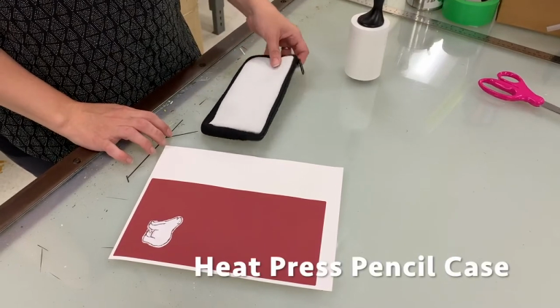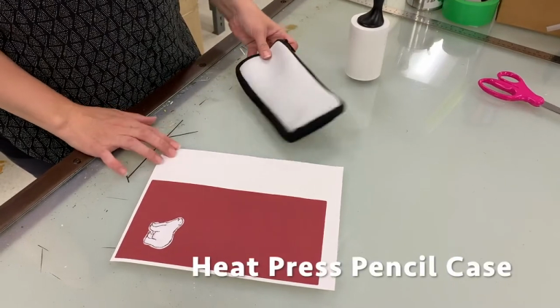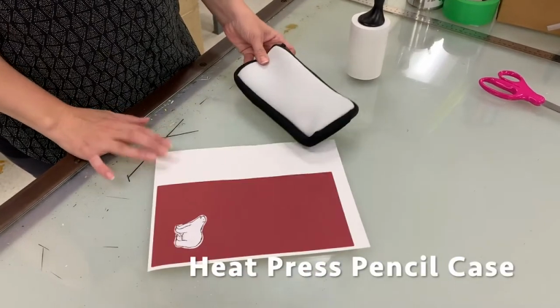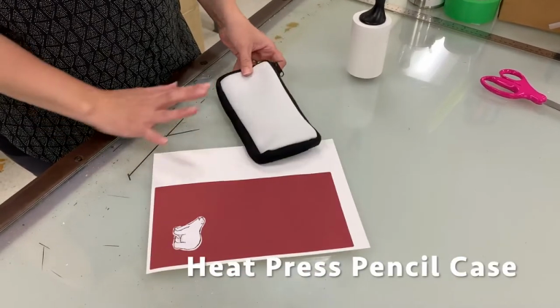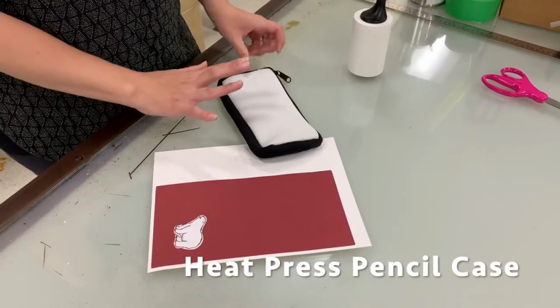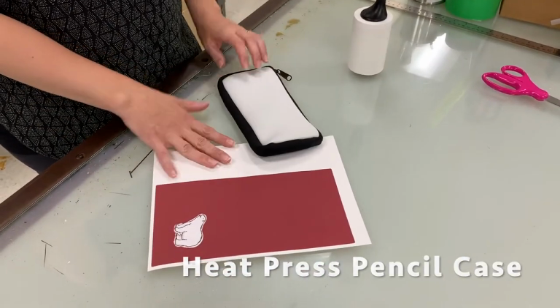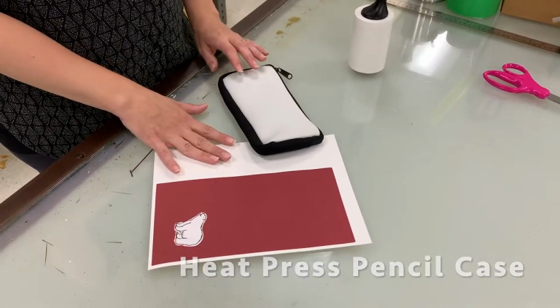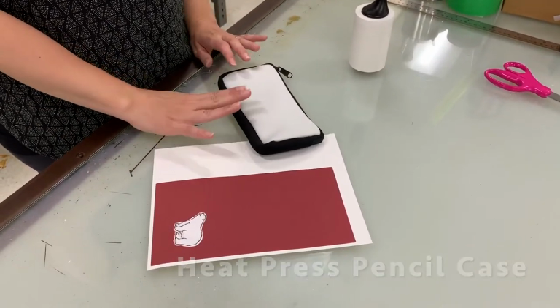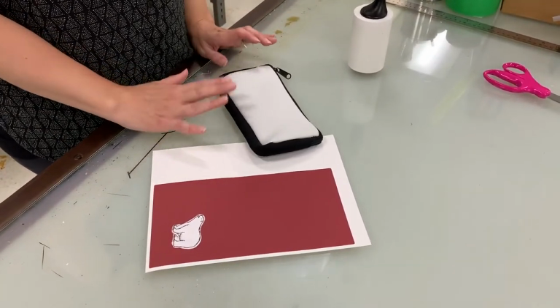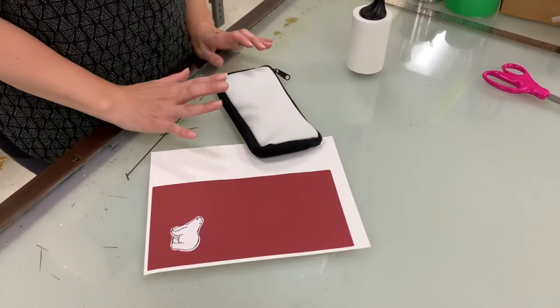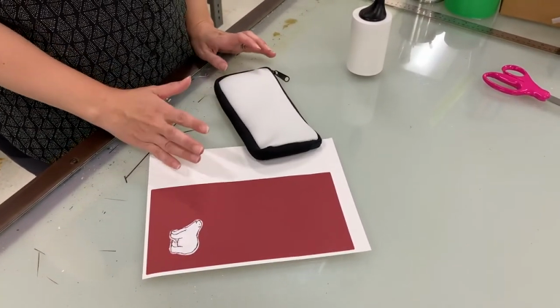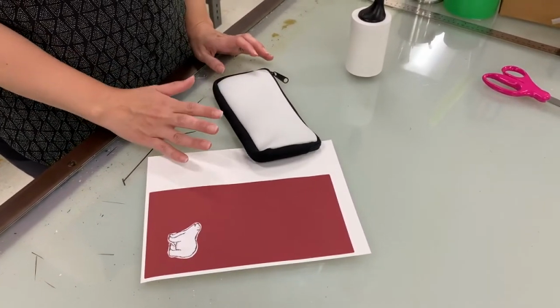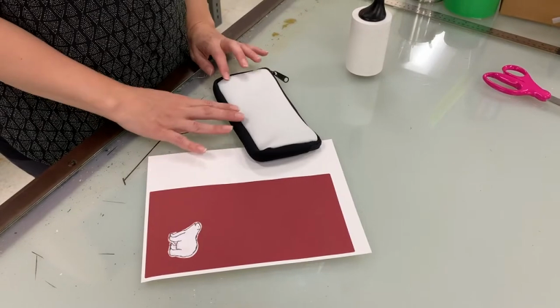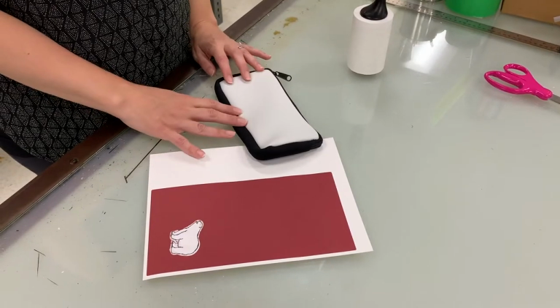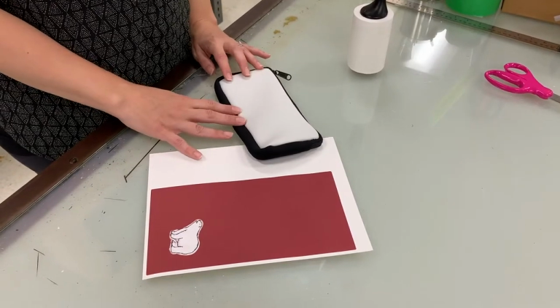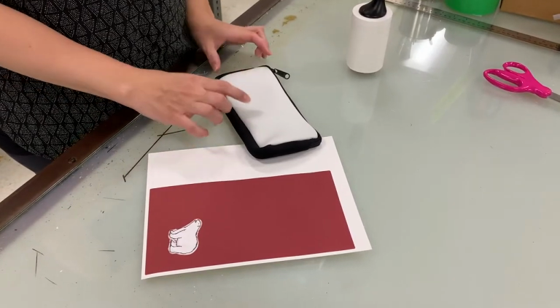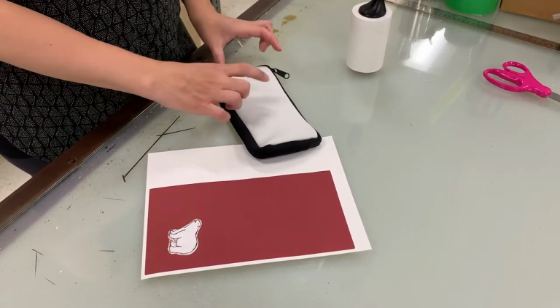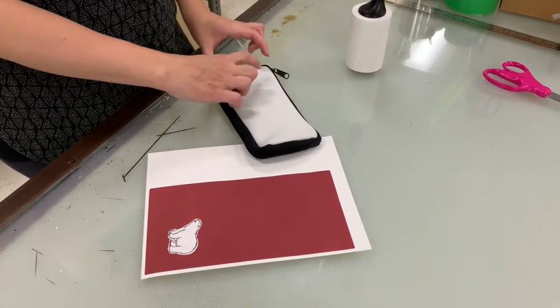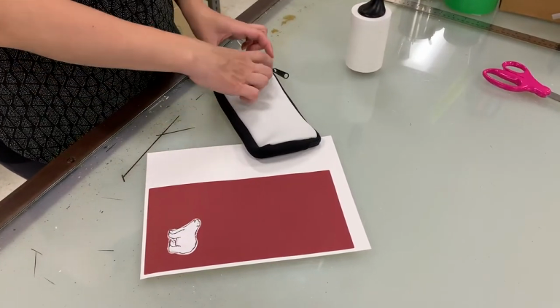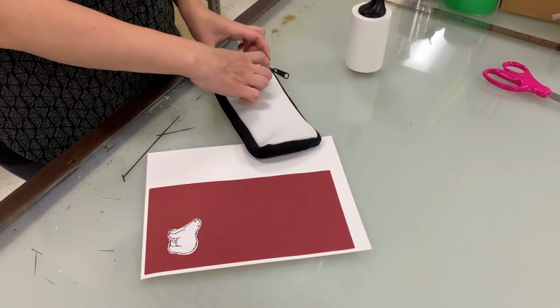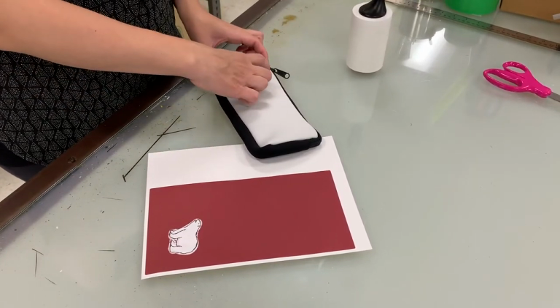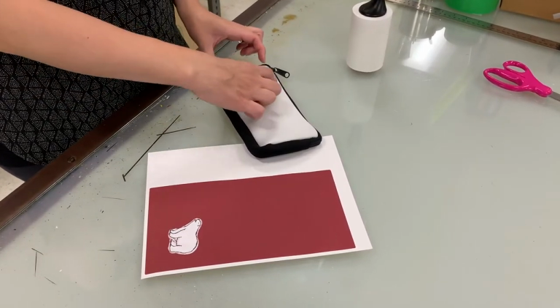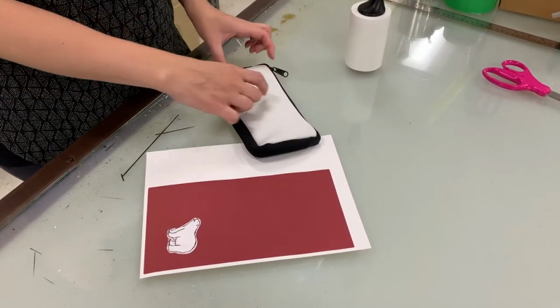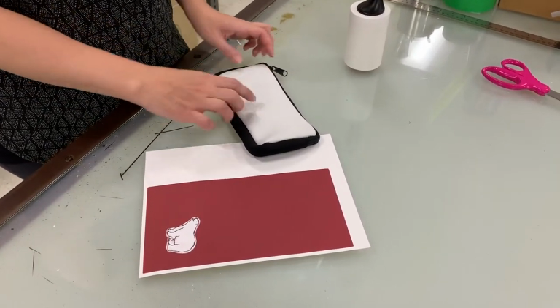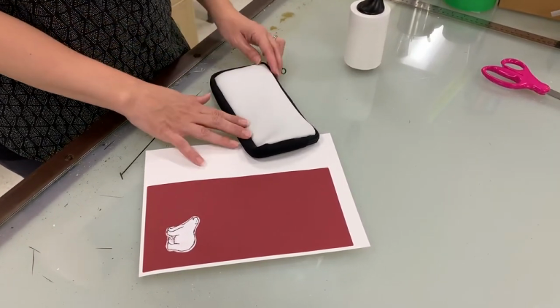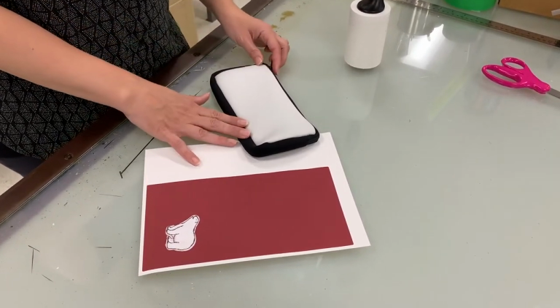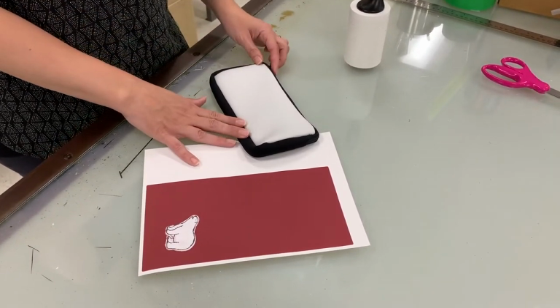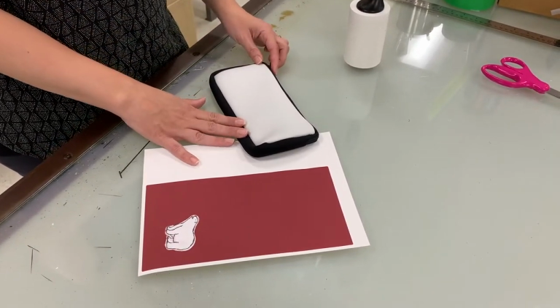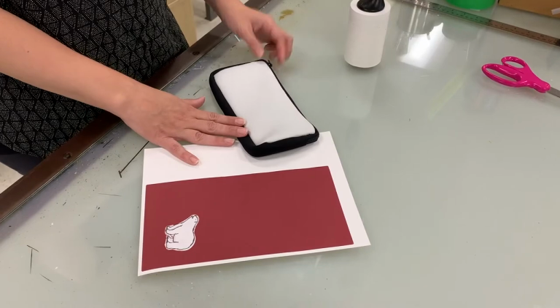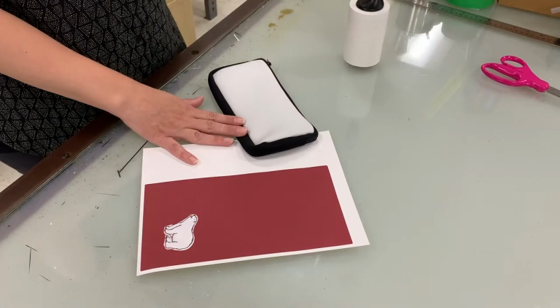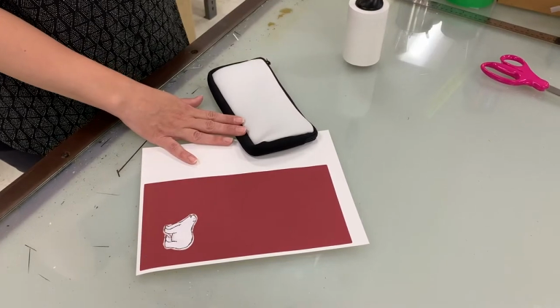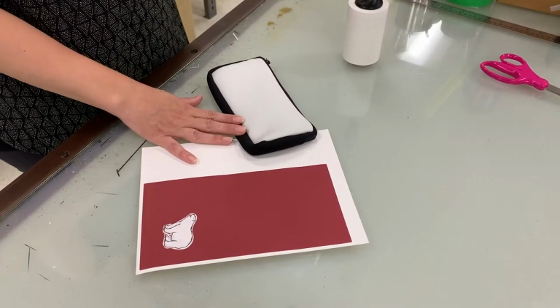I'm going to show you how to do a pencil case. The pencil case is basically the same as the coin bag, coin purse too — it's just a smaller version of it. So this will work the same for both.